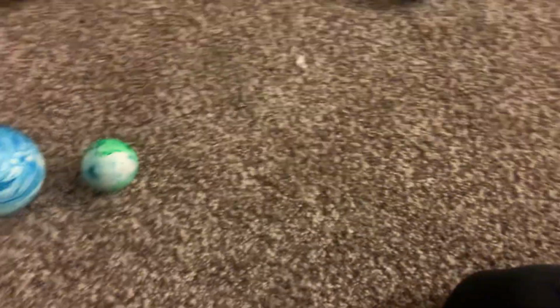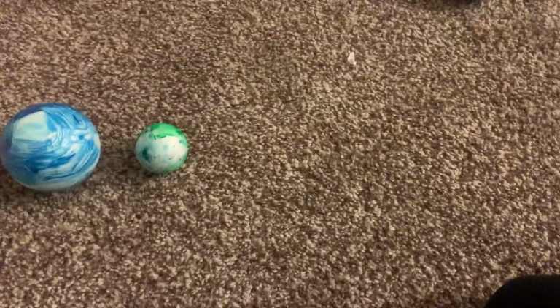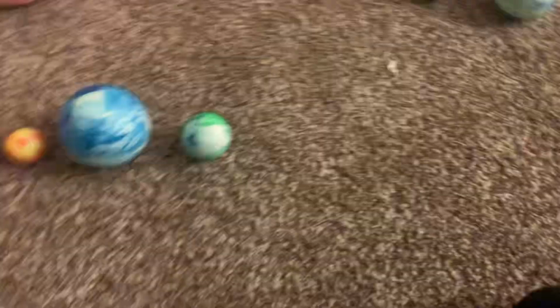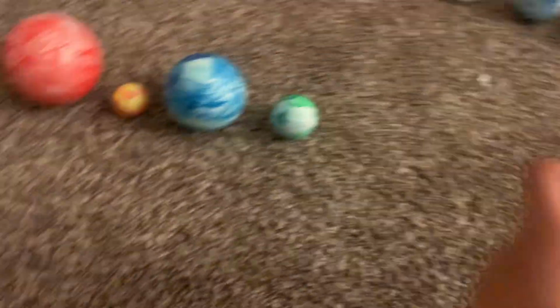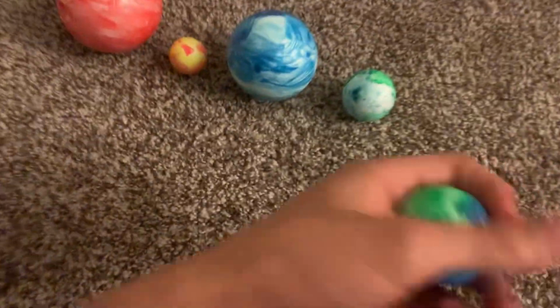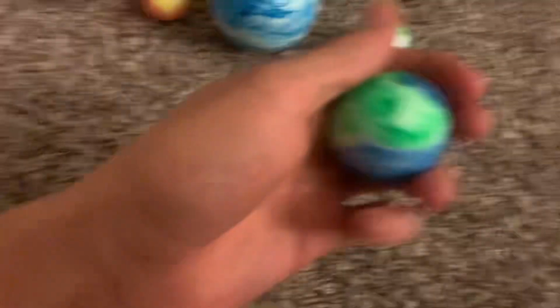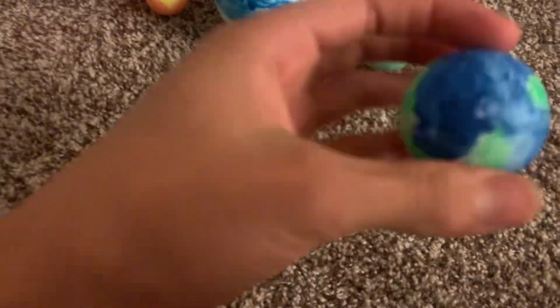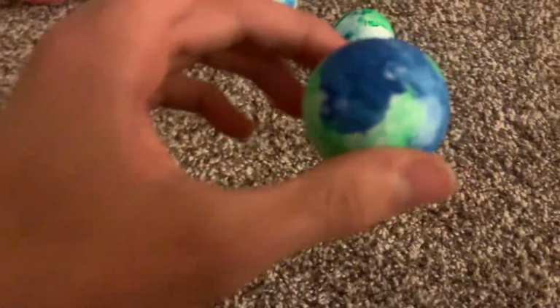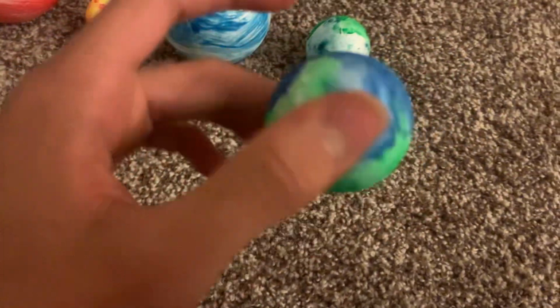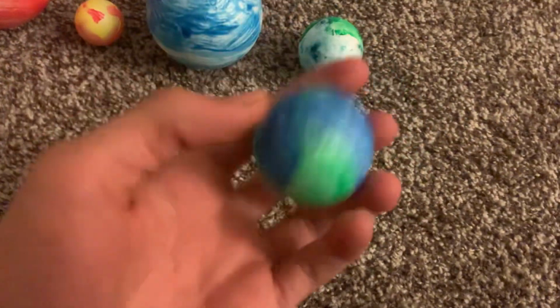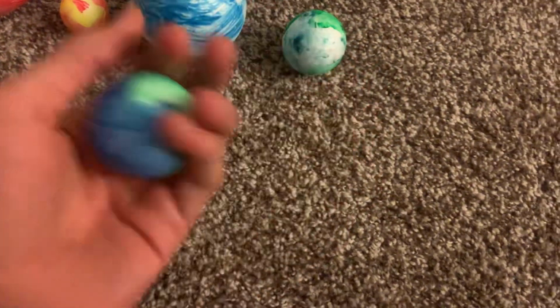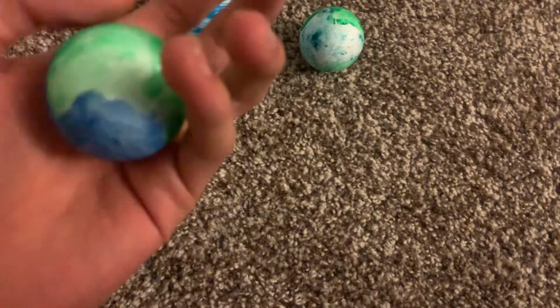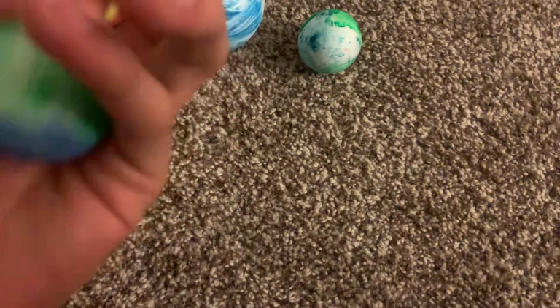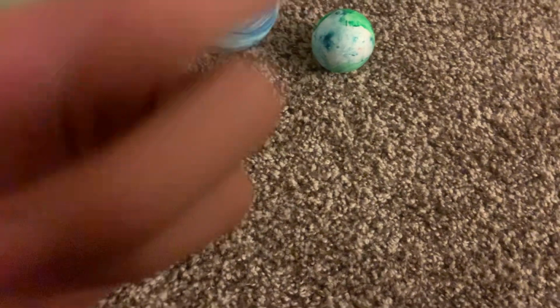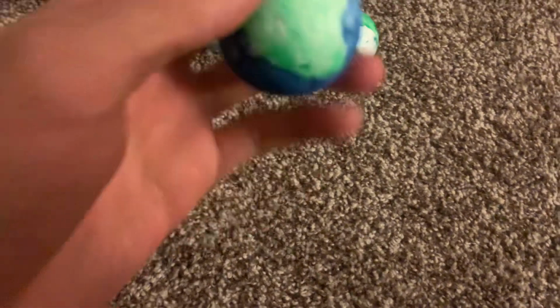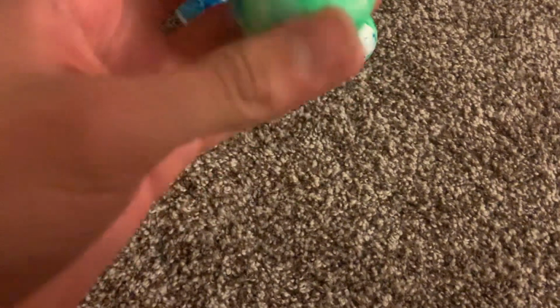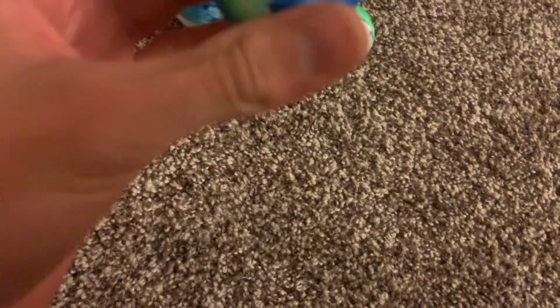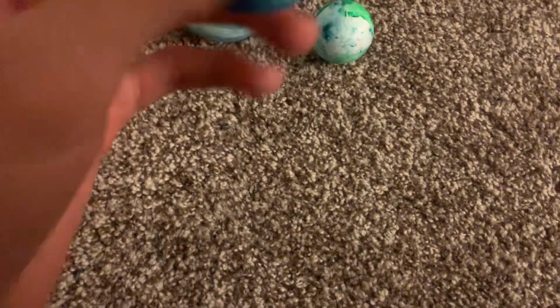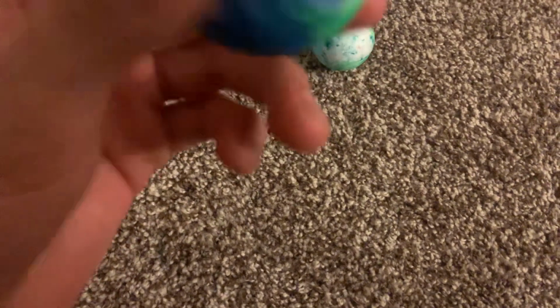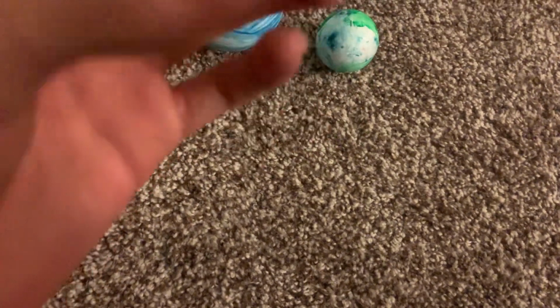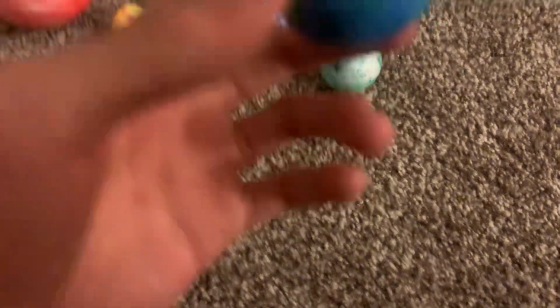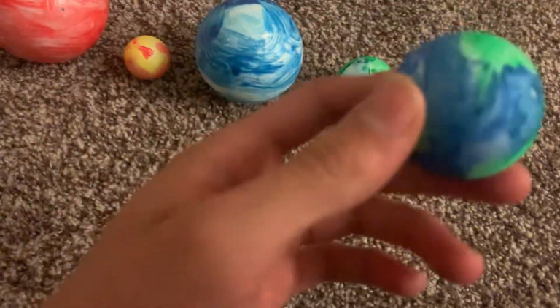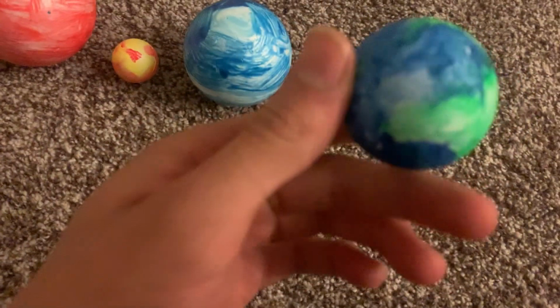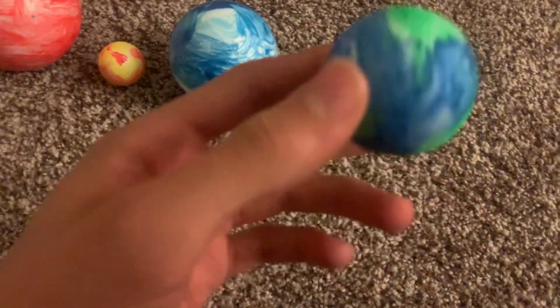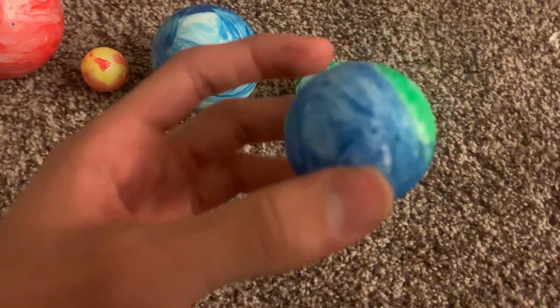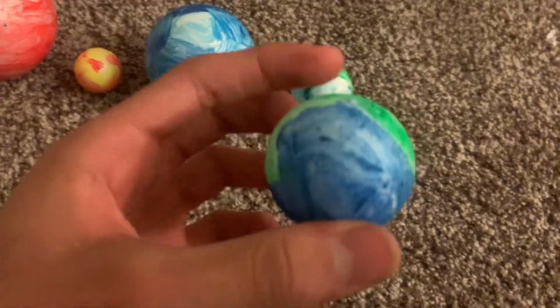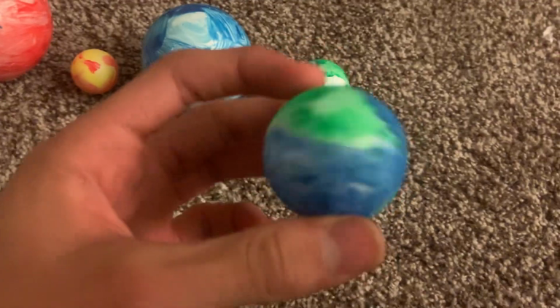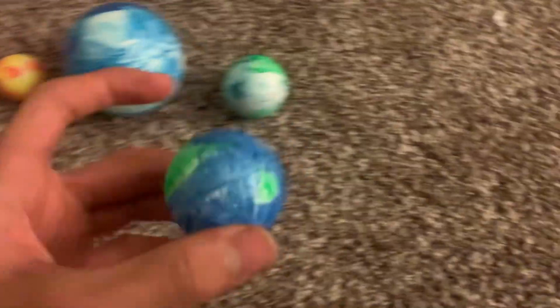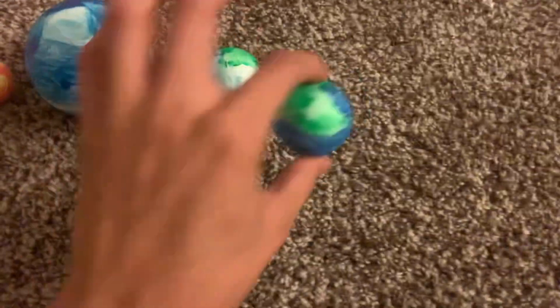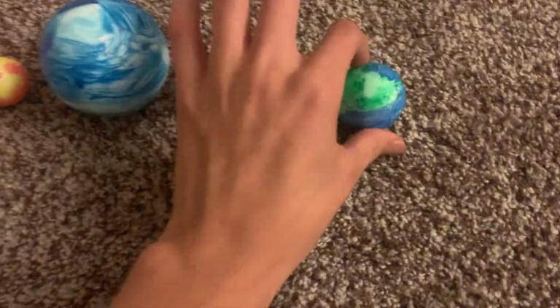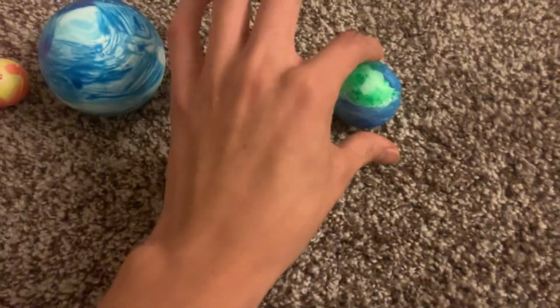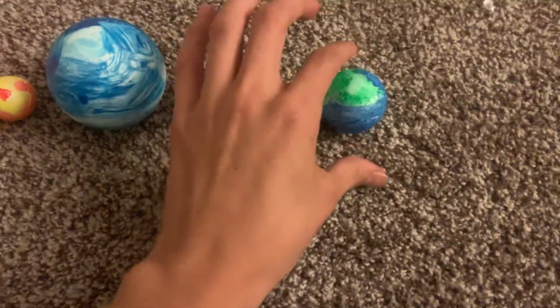Gliese 581g — that's my favorite planet in that solar system. That's like a safer planet. It's right there.